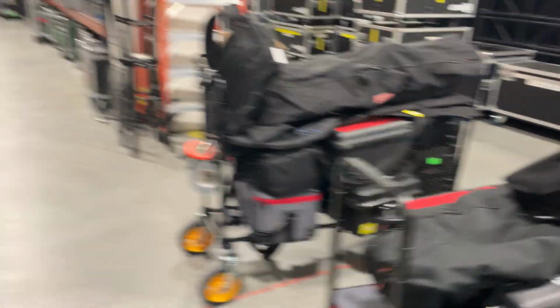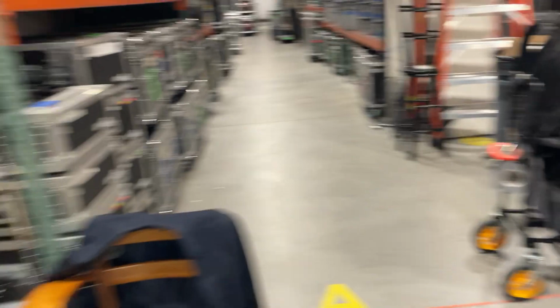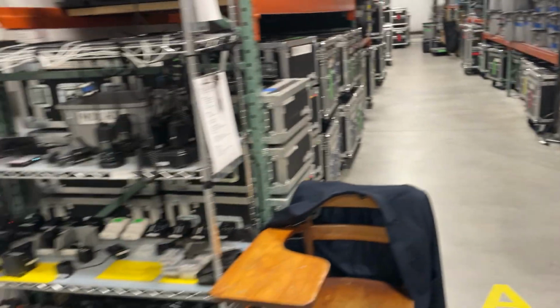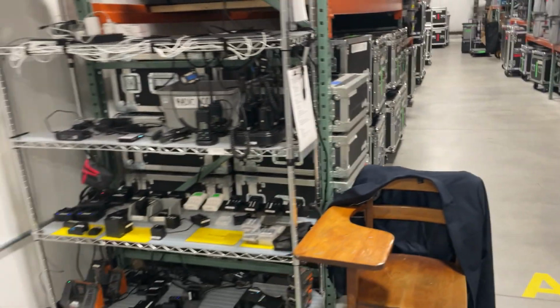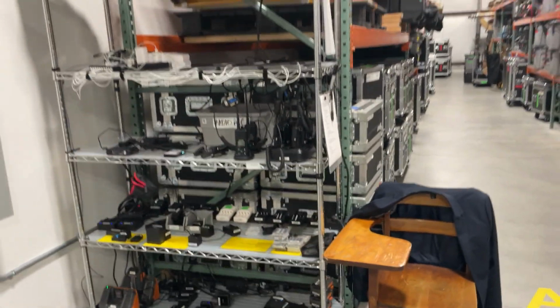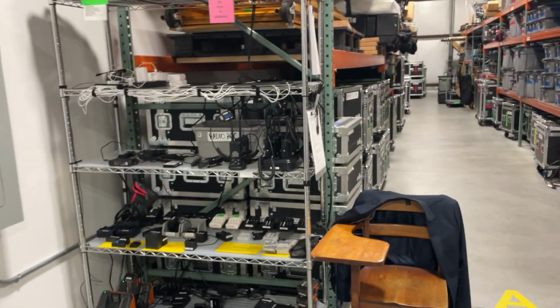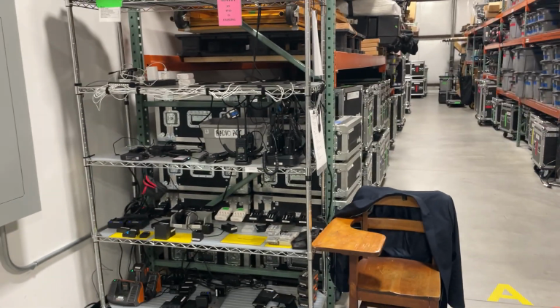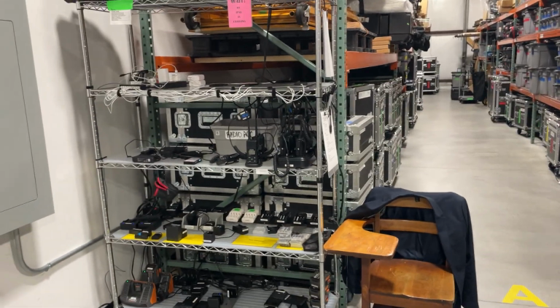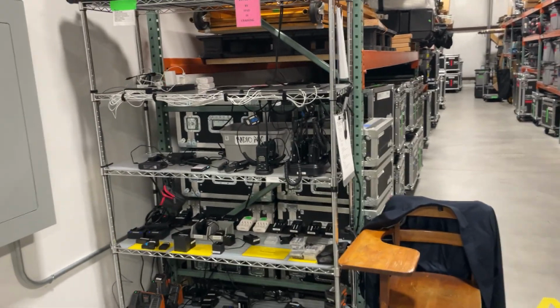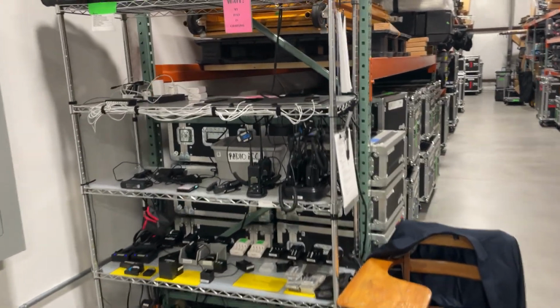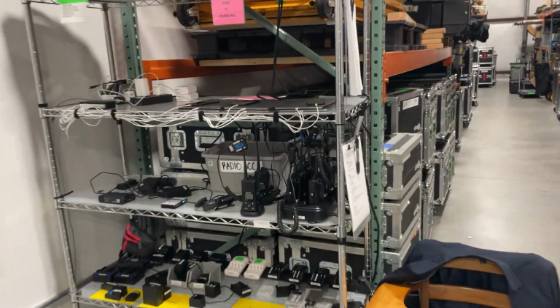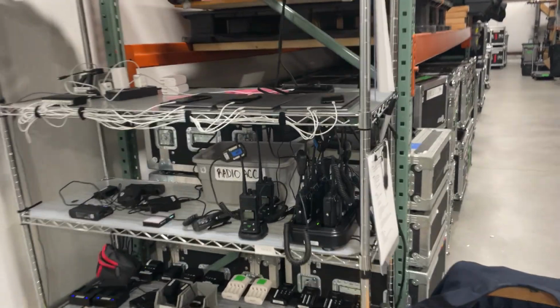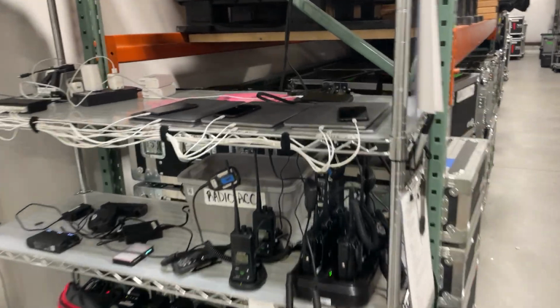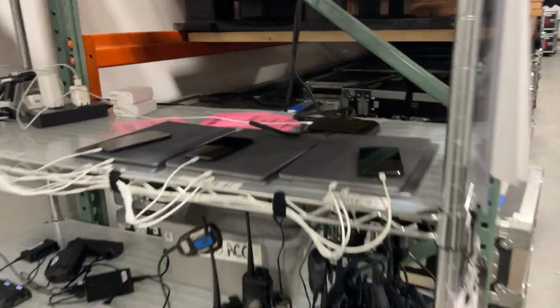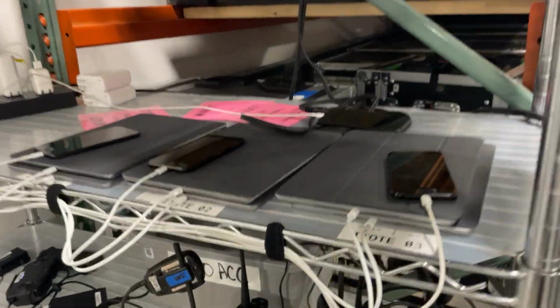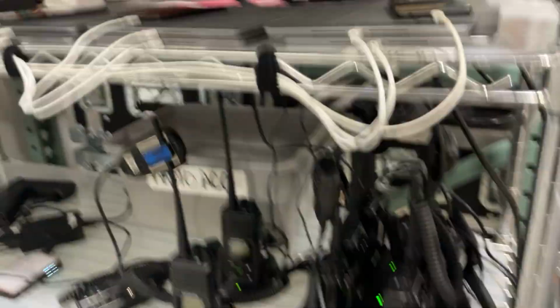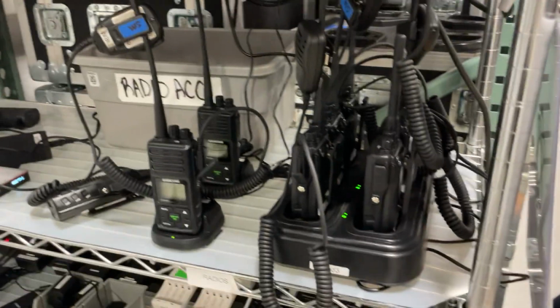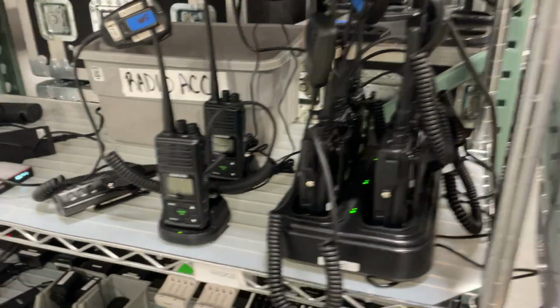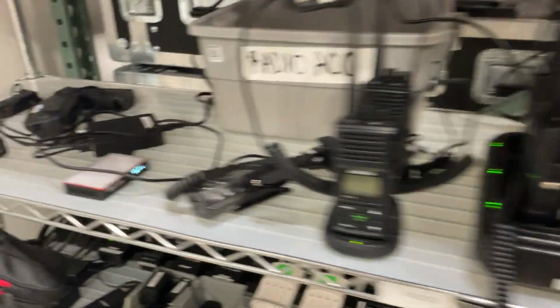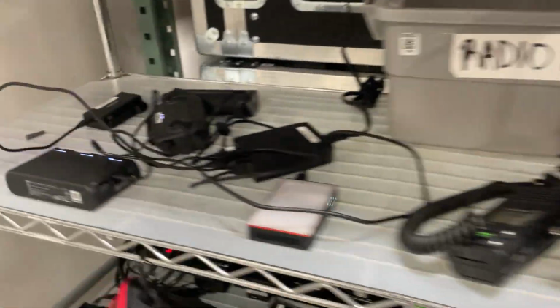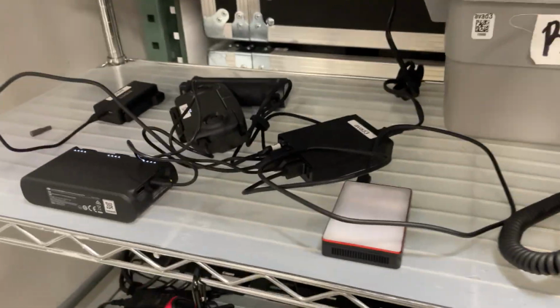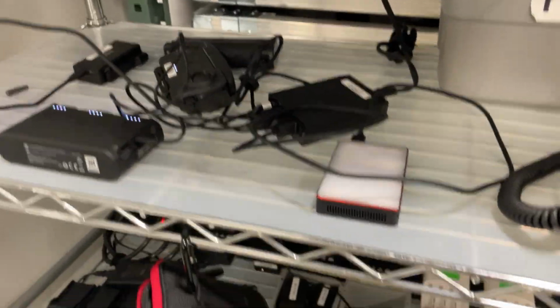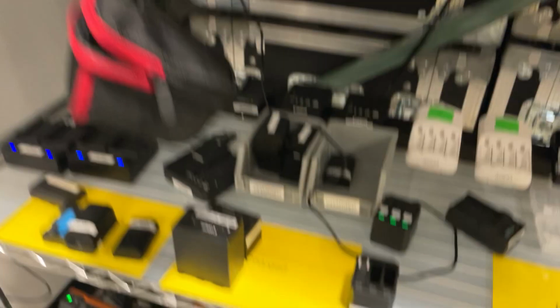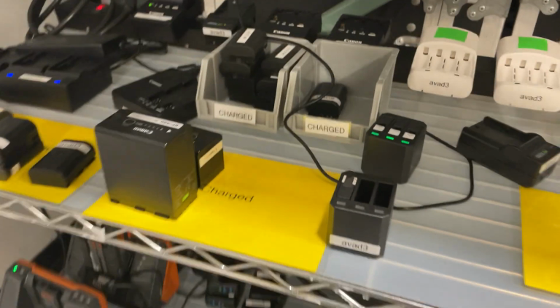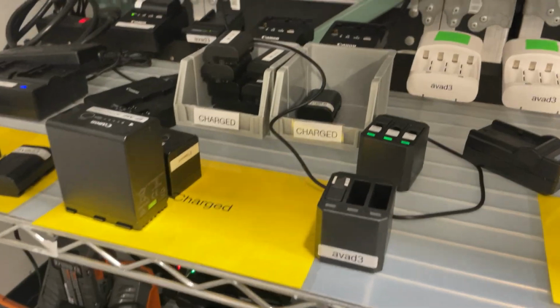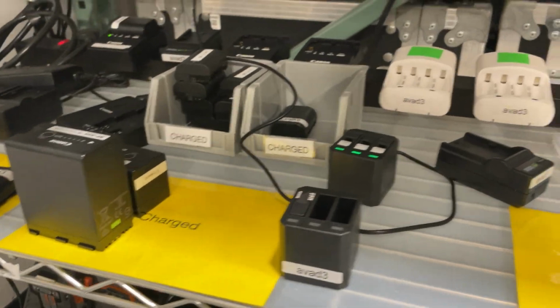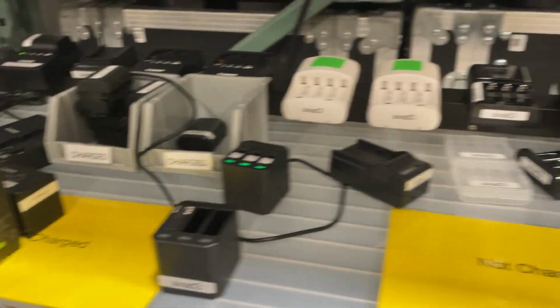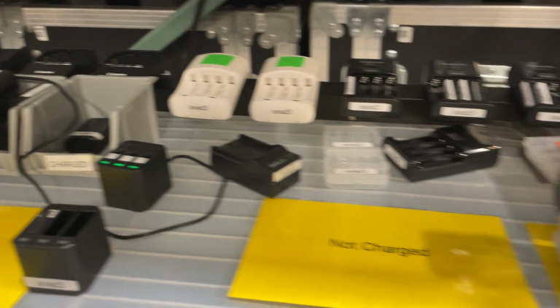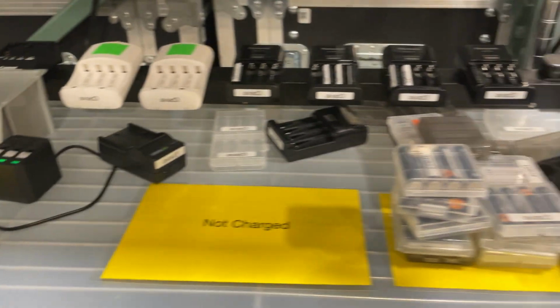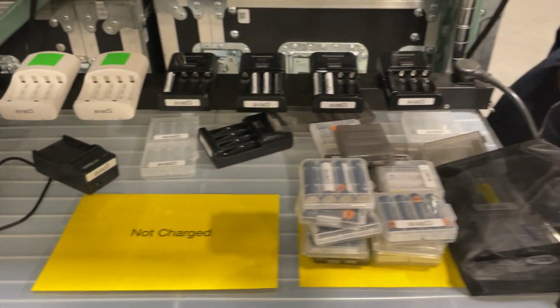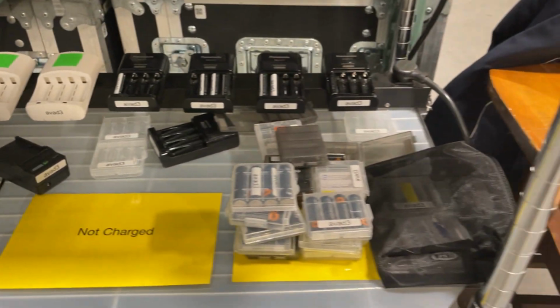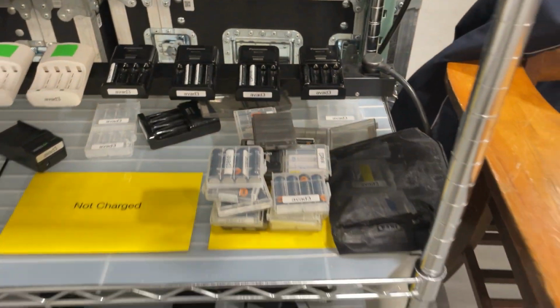She even has all of our batteries charging over here. This probably deserves its own video. All the iPads are charging, and radios and drone stuff, and then everything down here labeled.